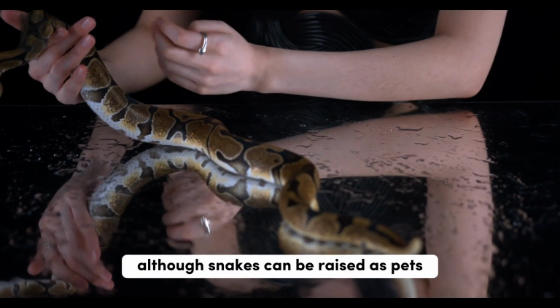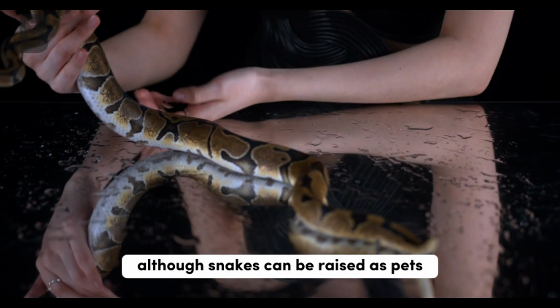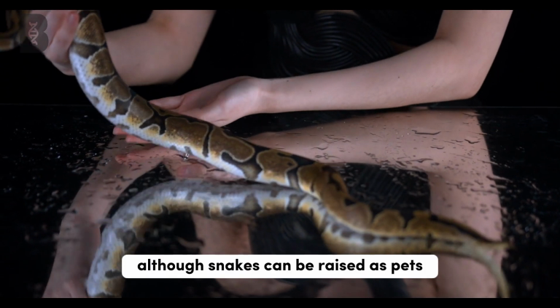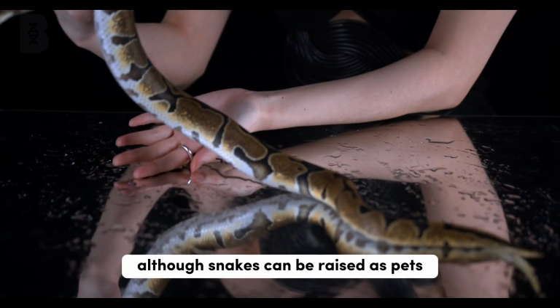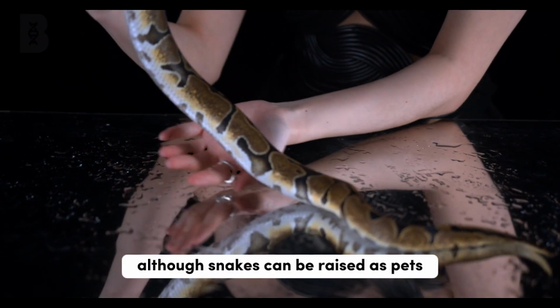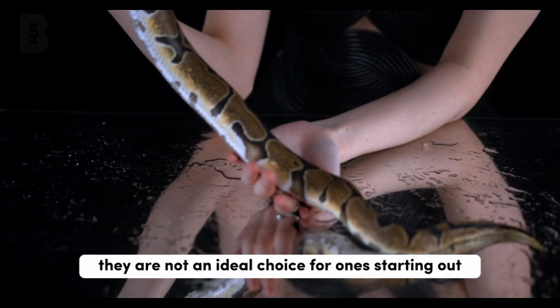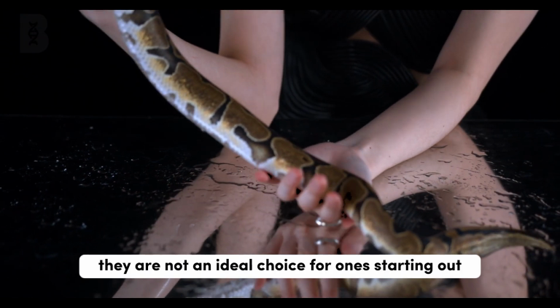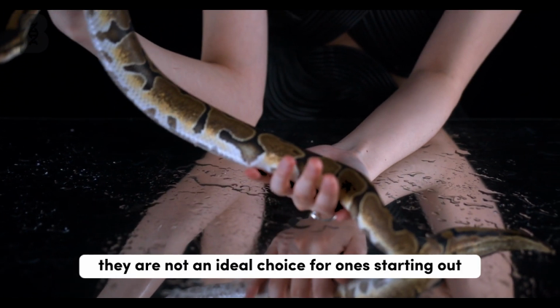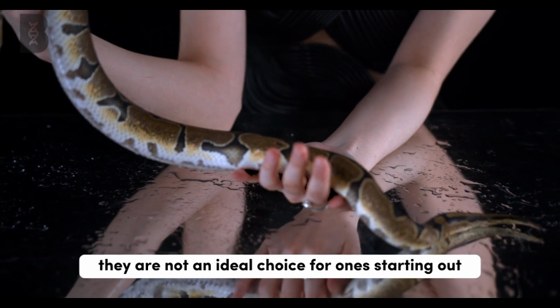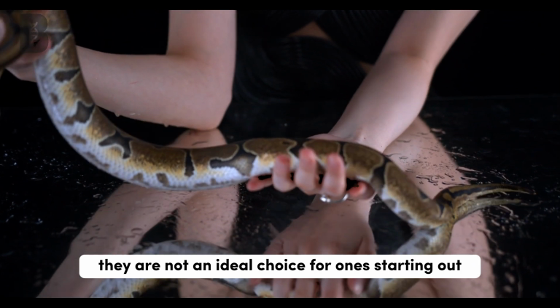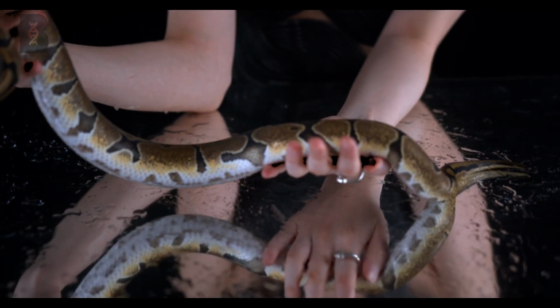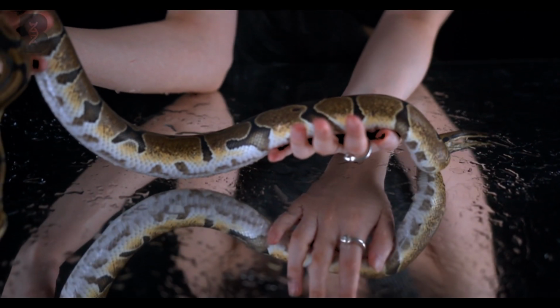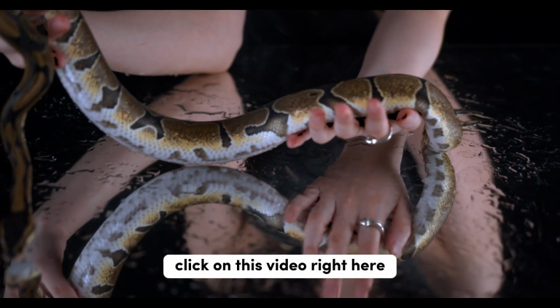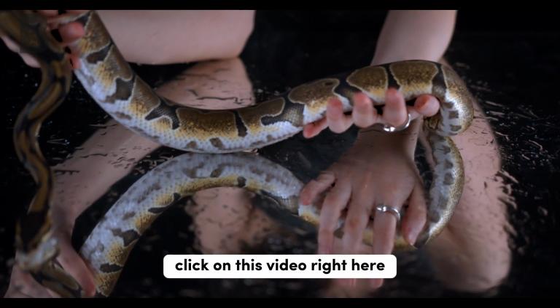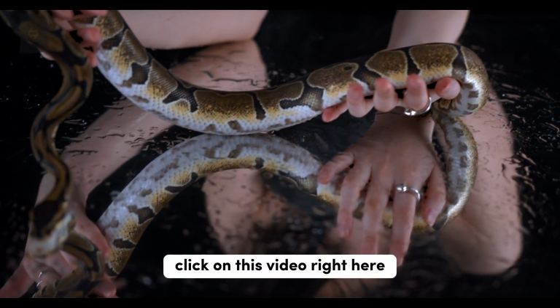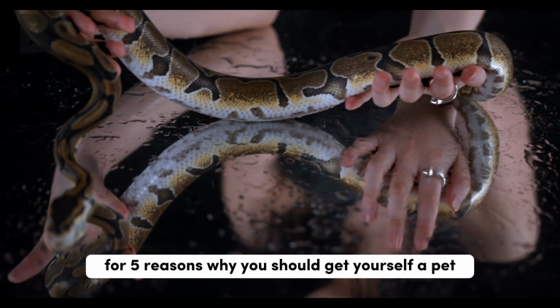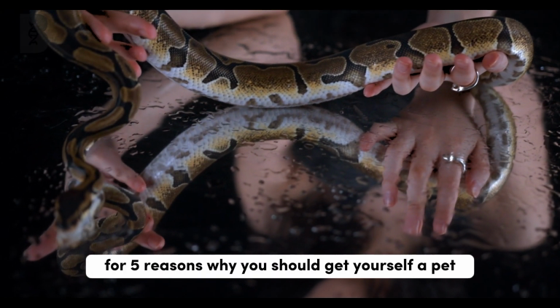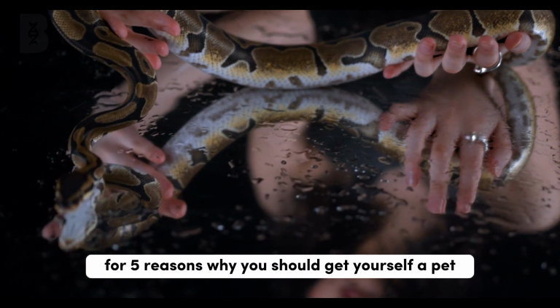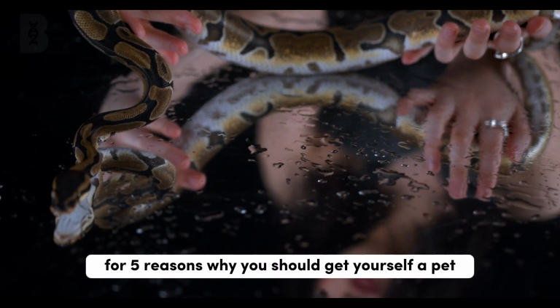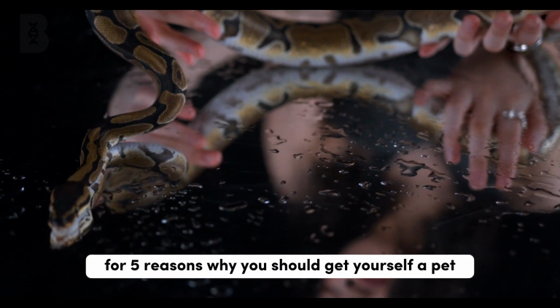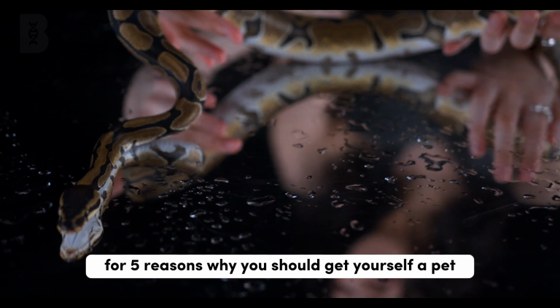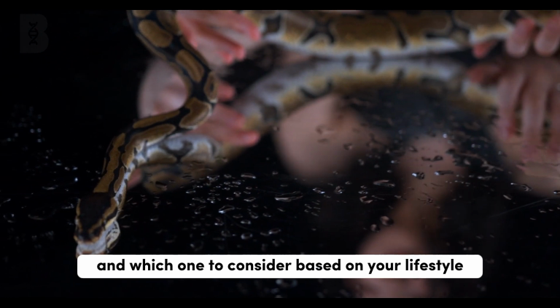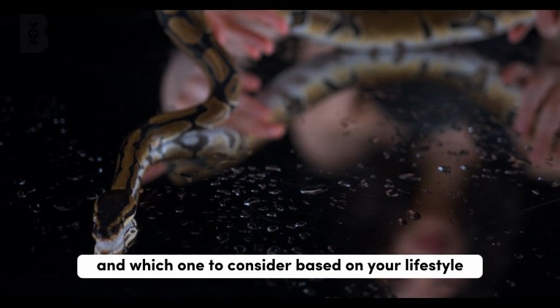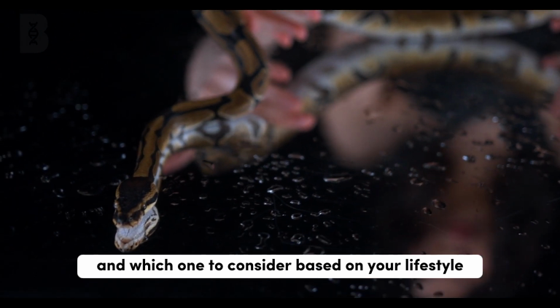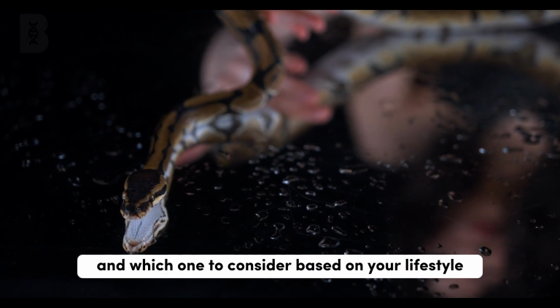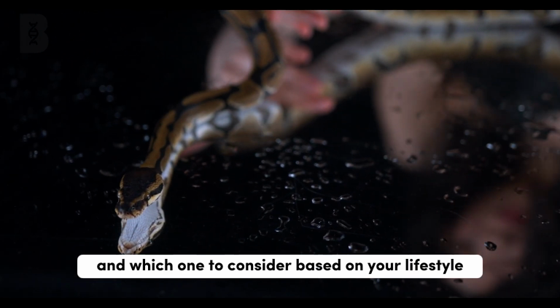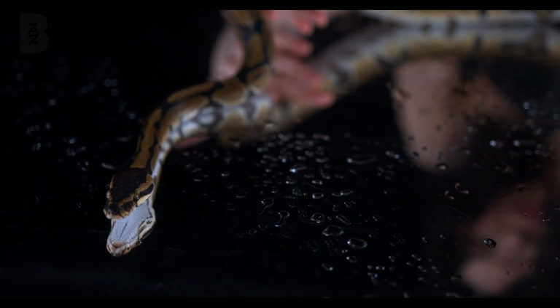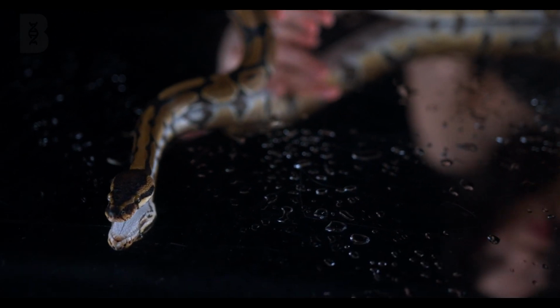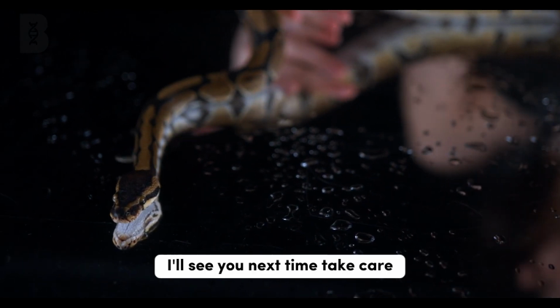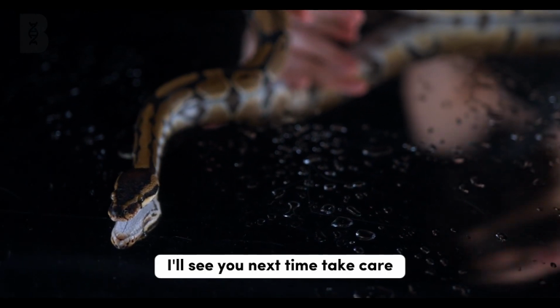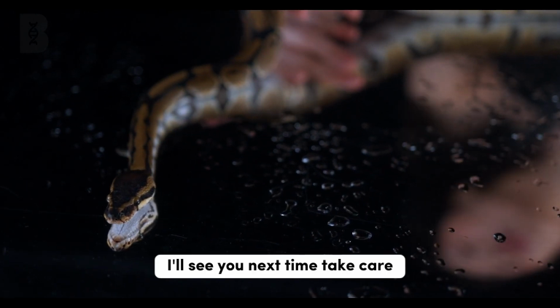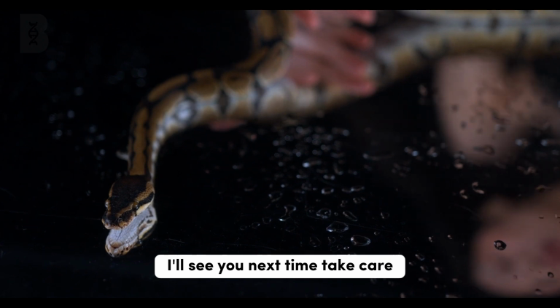Although snakes can be raised as pets, they are not an ideal choice for one starting out. Click on this video right here for 5 reasons why you should get yourself a pet, and which one to consider based on your lifestyle. I'll see you next time, take care.